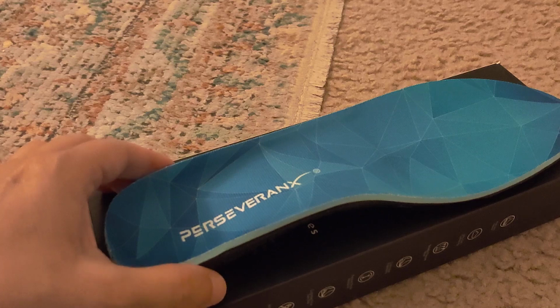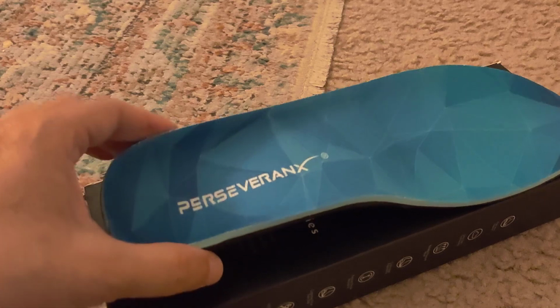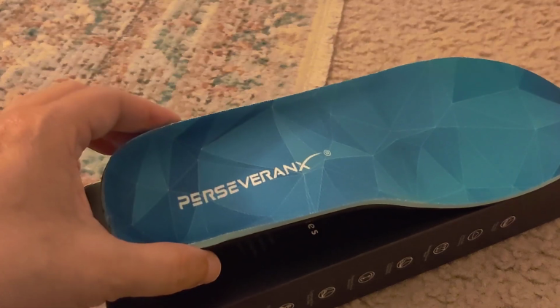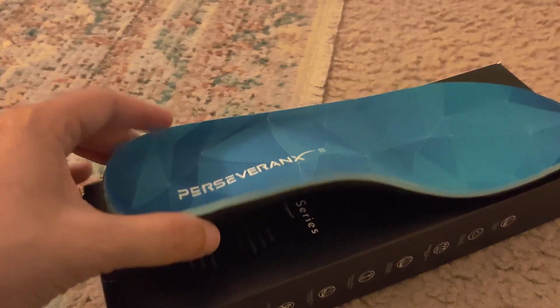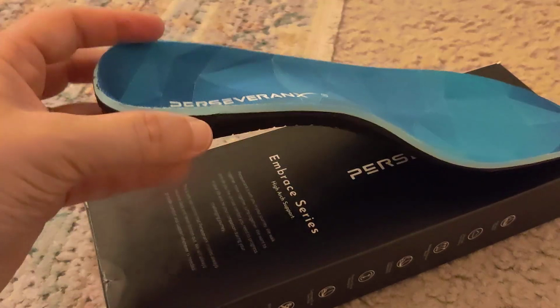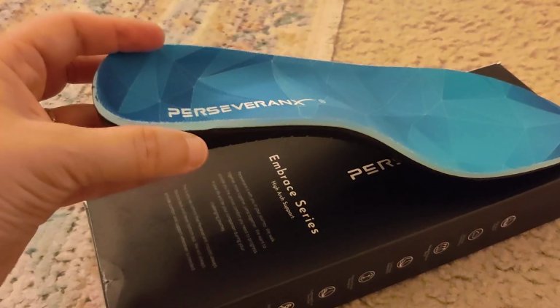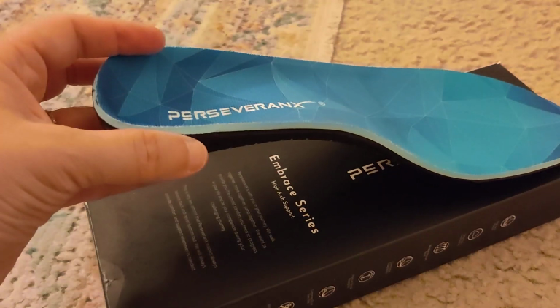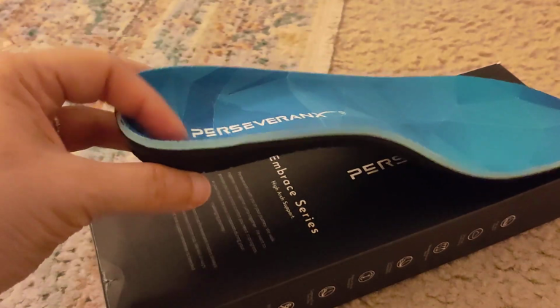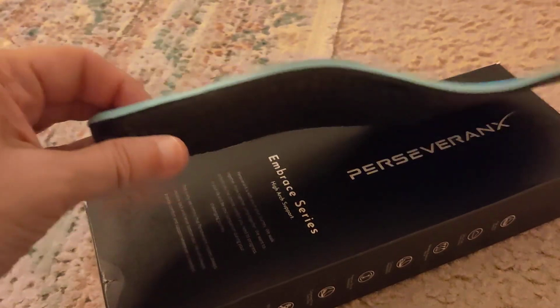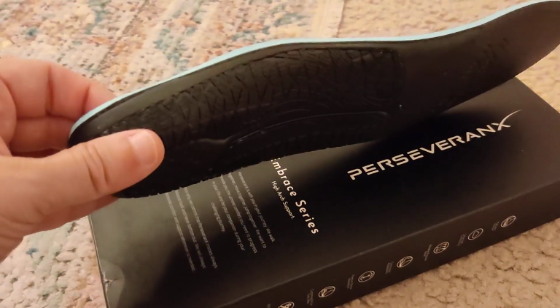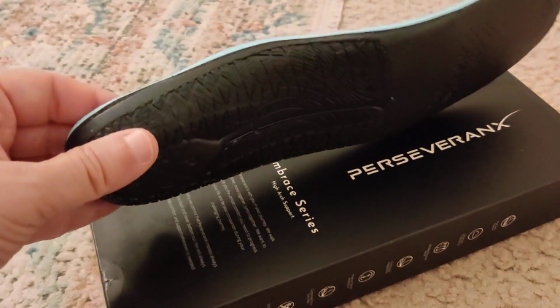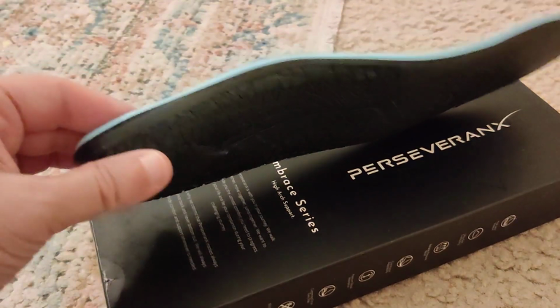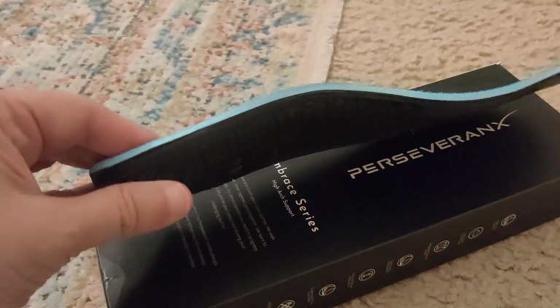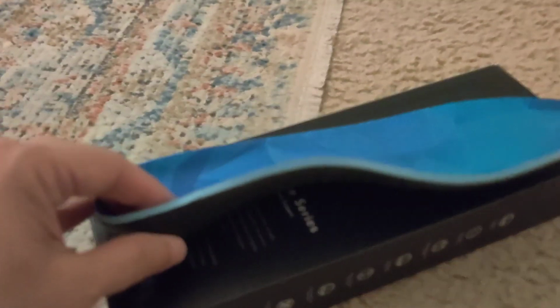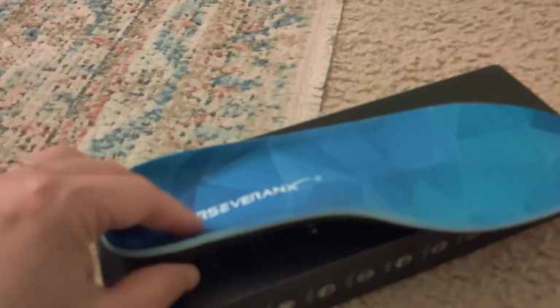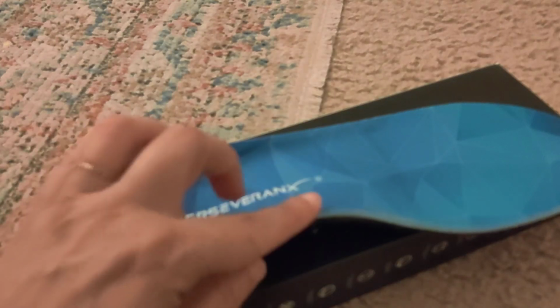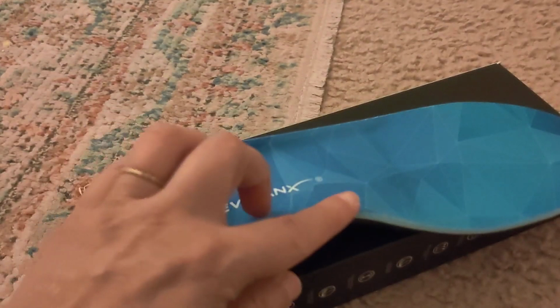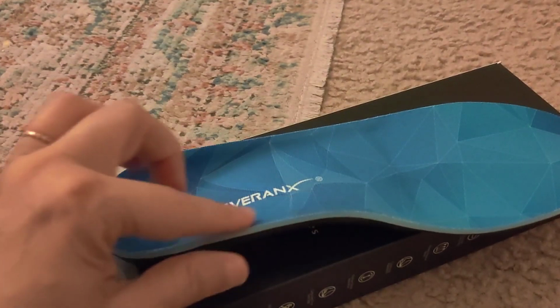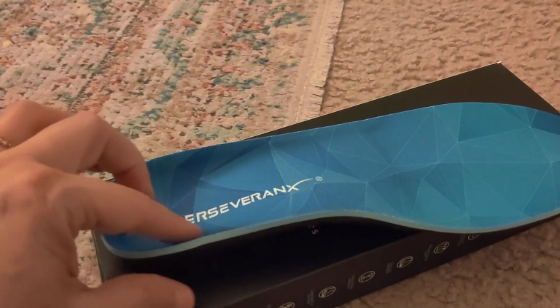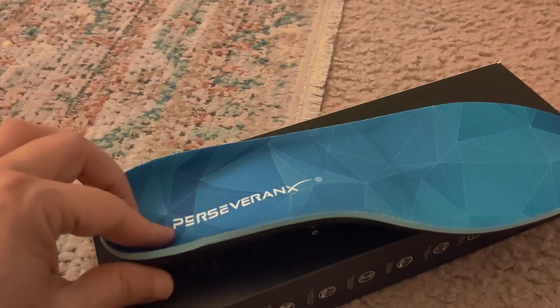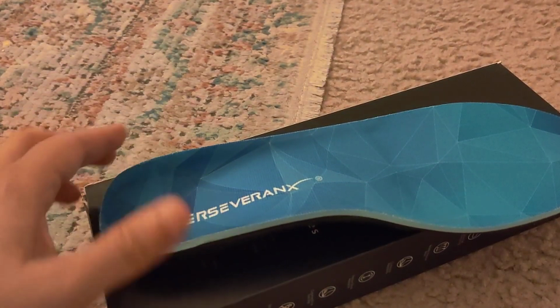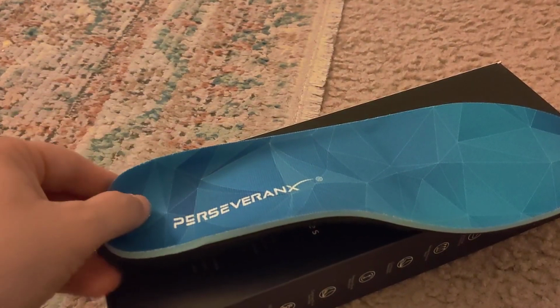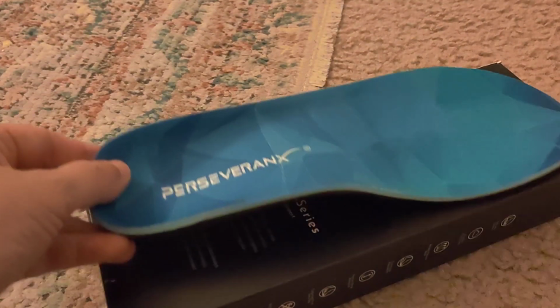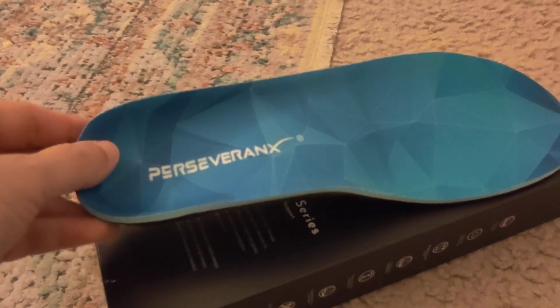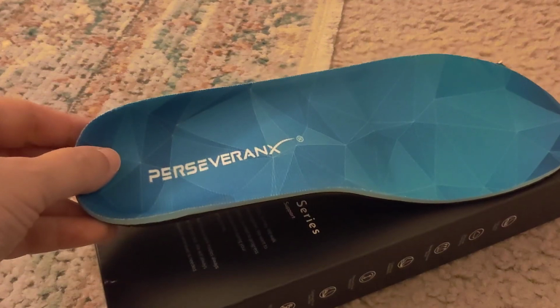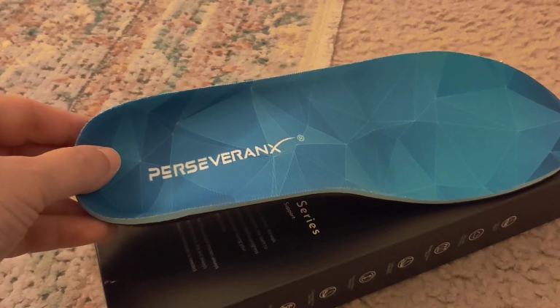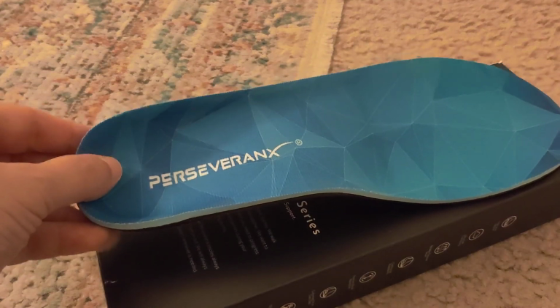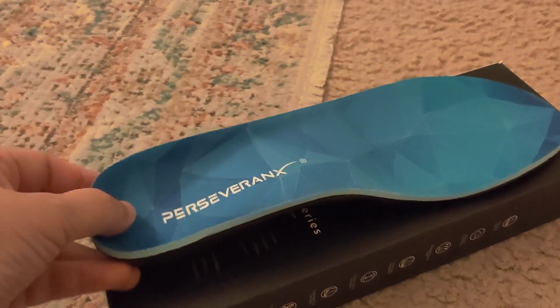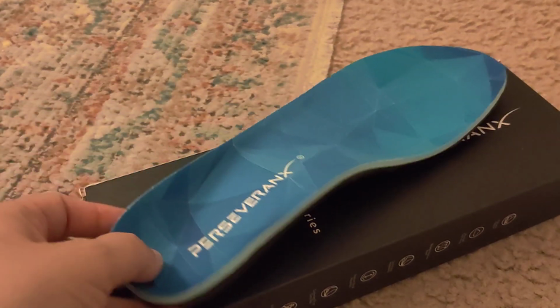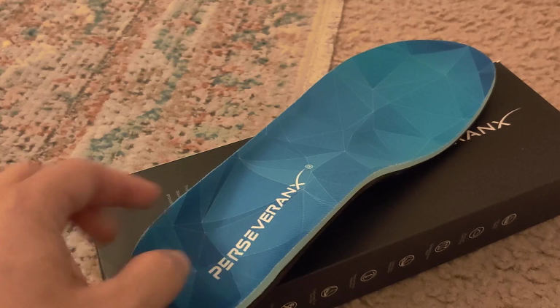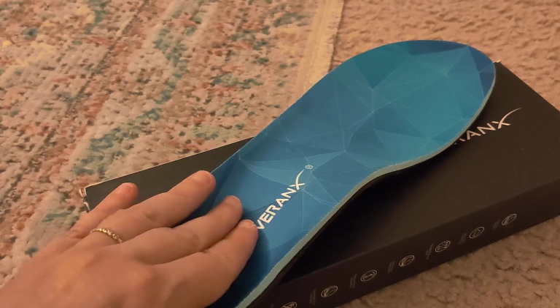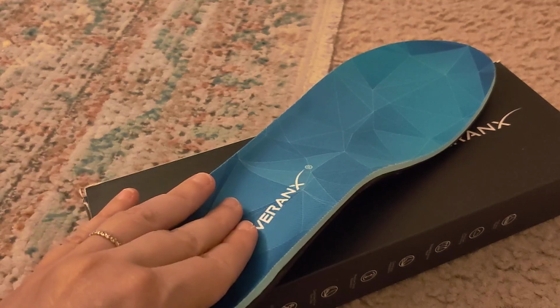Today I want to share with you these high arch support insoles. You can see from the side just how contoured that is right here to provide you with the support that you need if you're on your feet all day or if you're out and about.